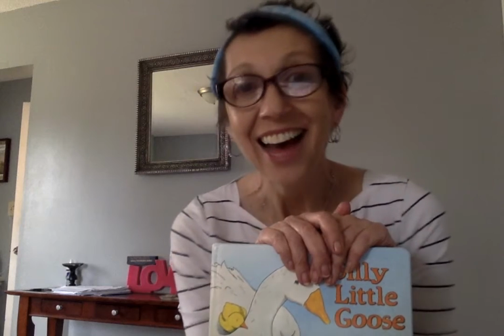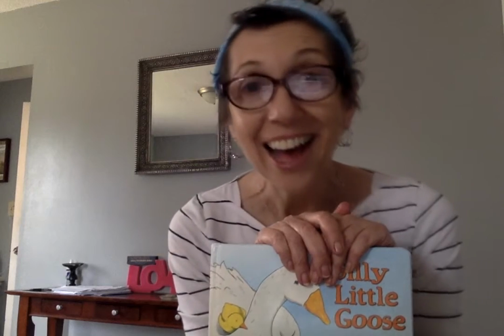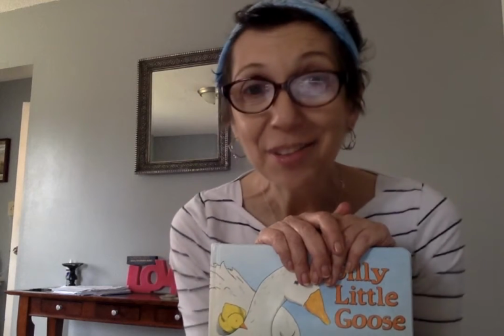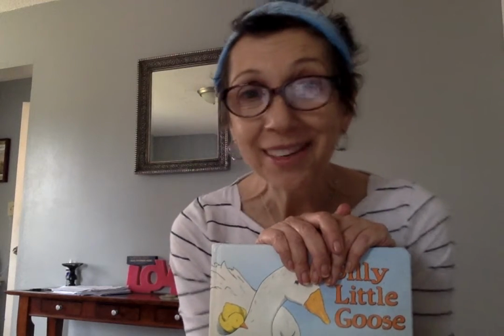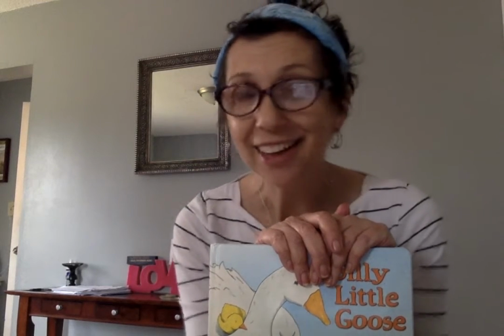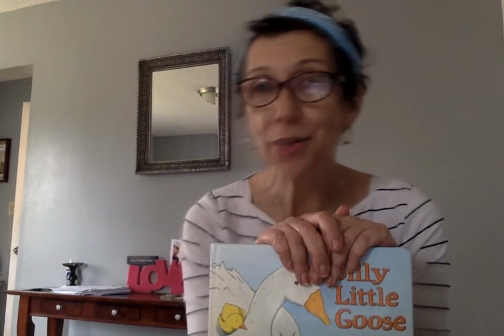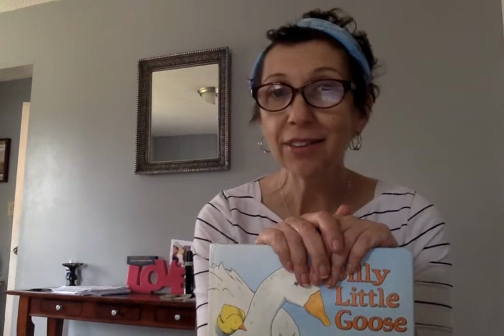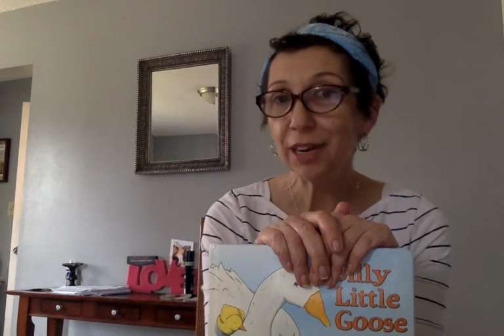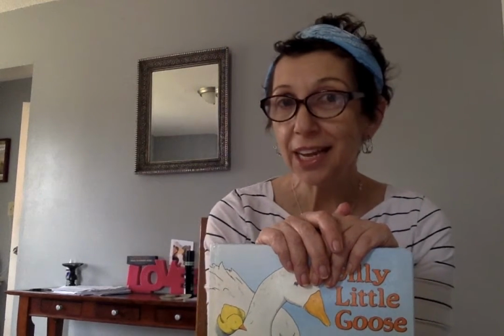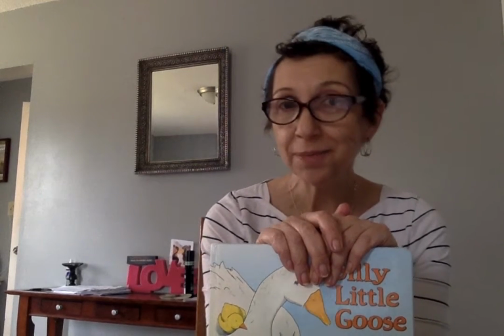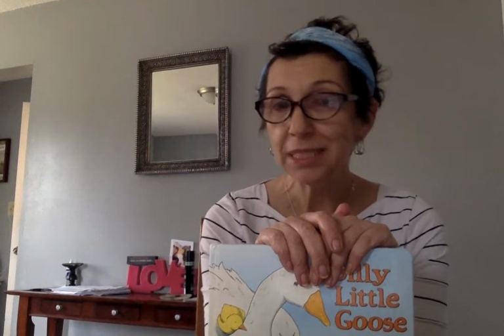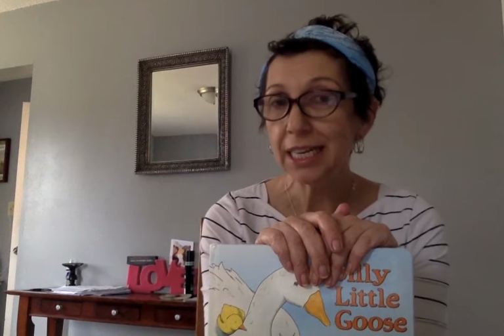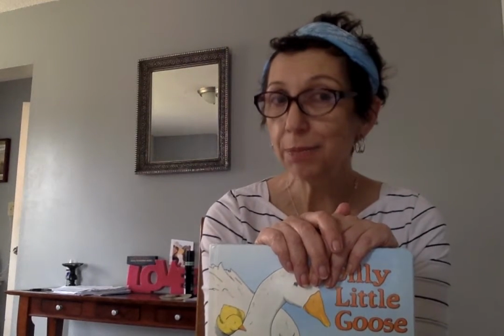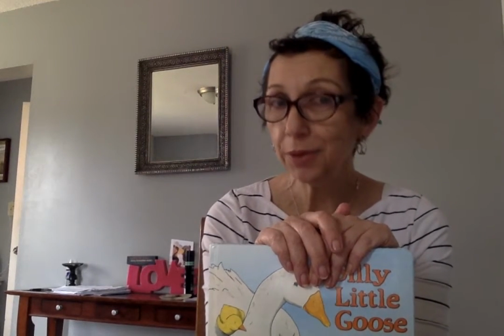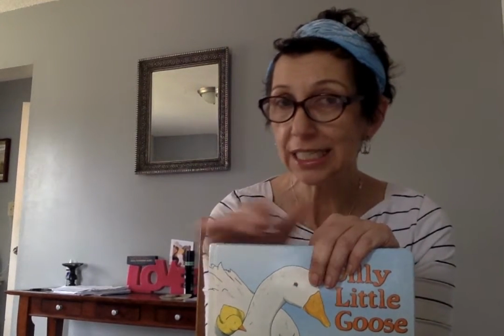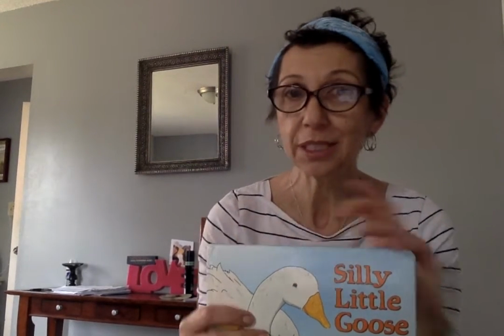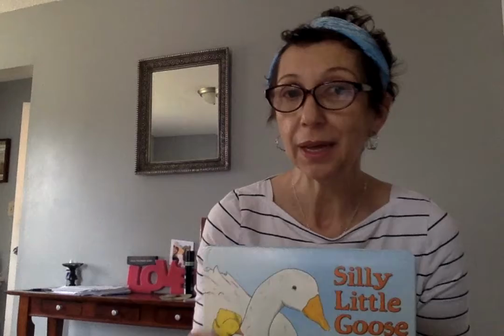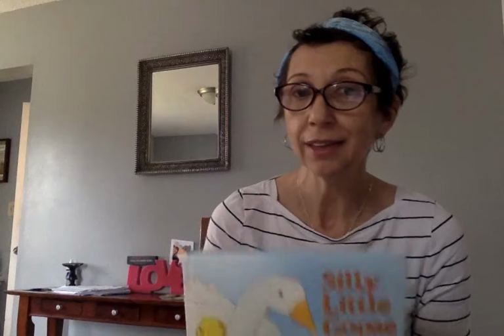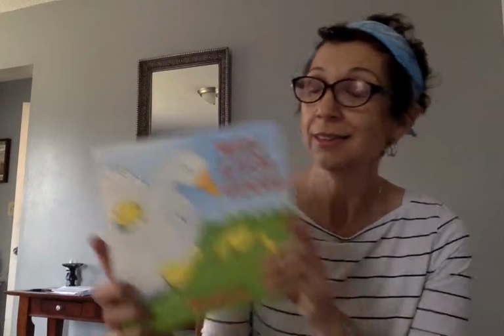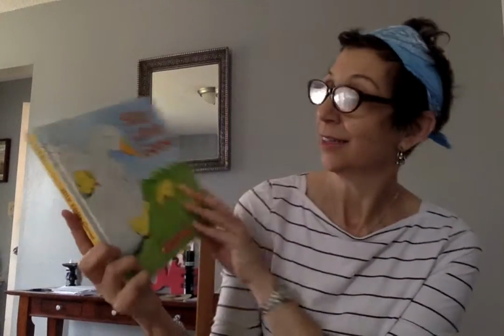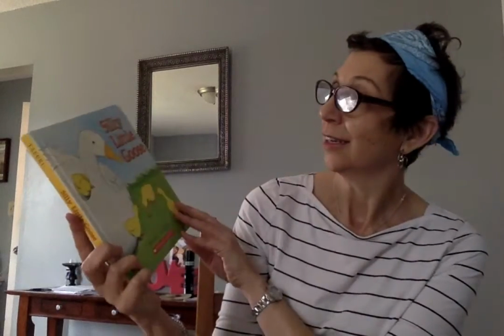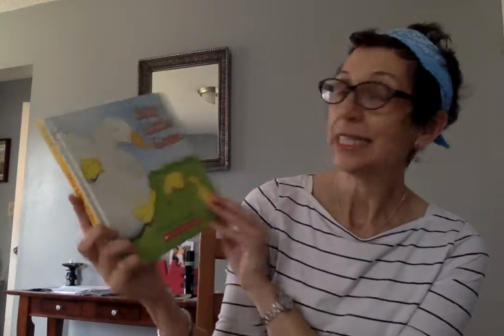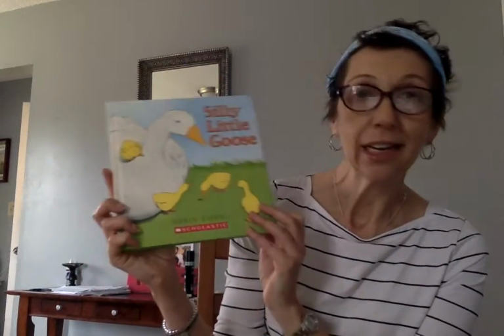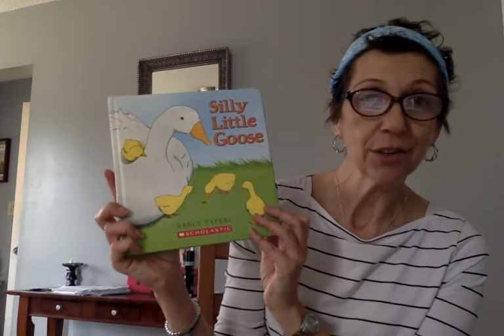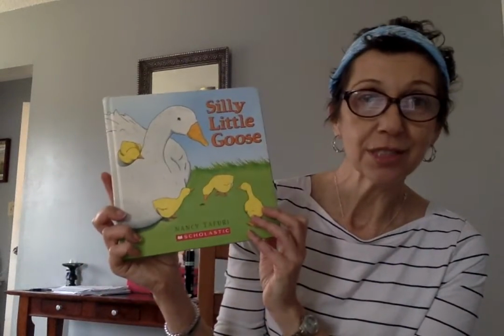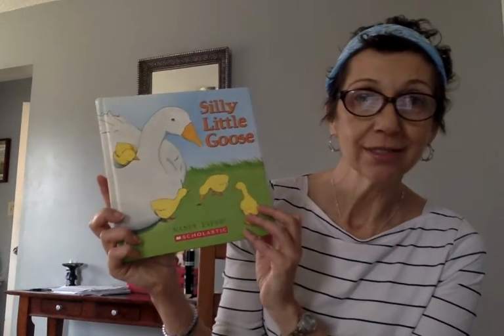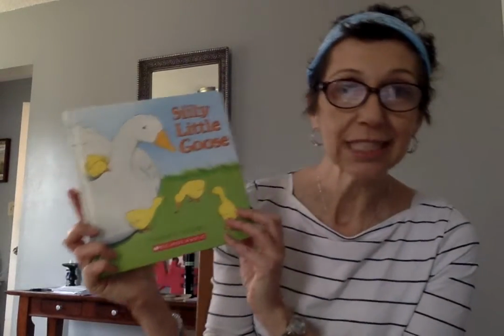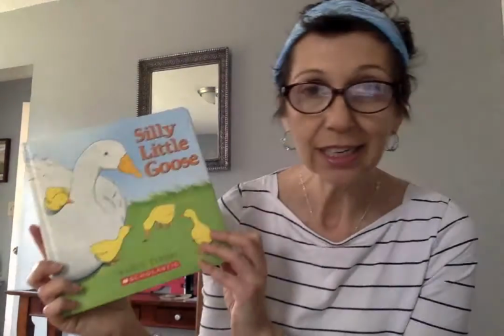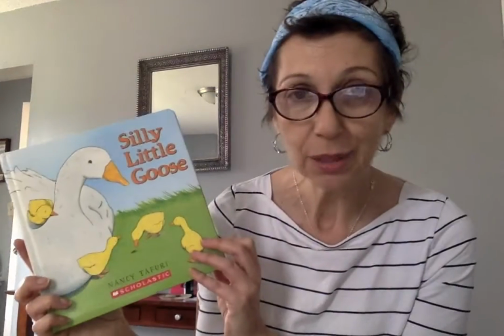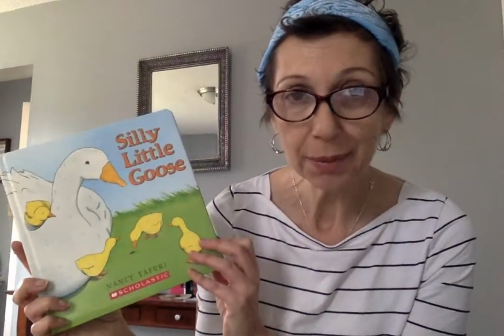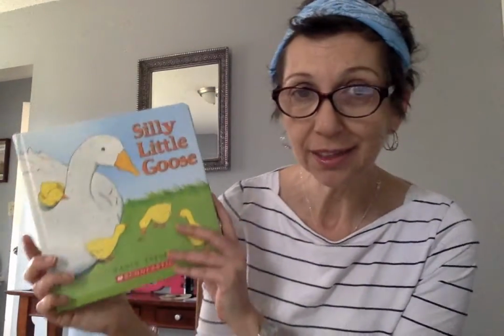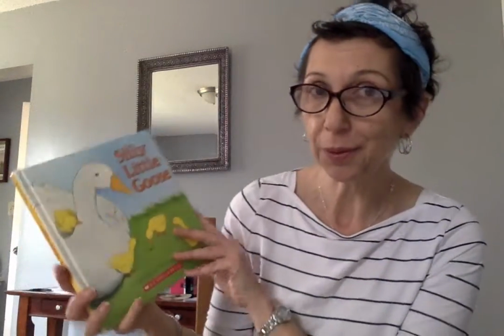Hi everyone. I hope we're having a great day. Today's book is going to be Silly Little Goose. Let's find out what's happening in this book.